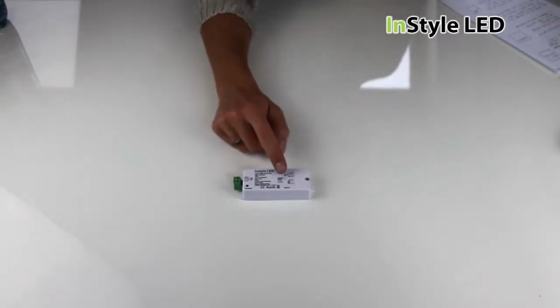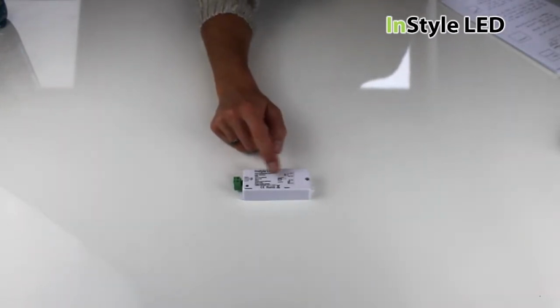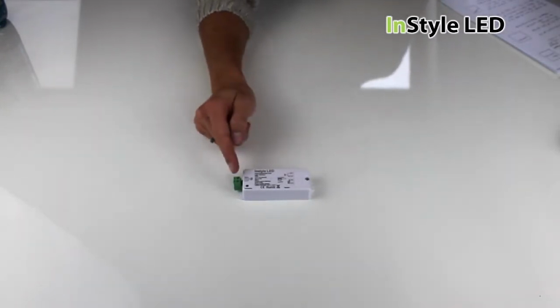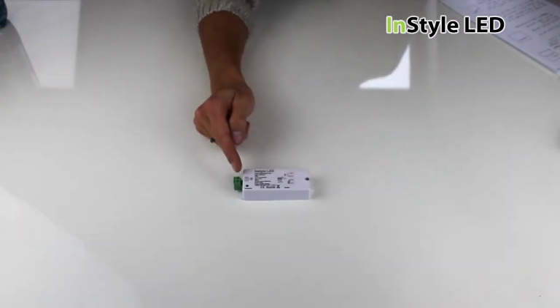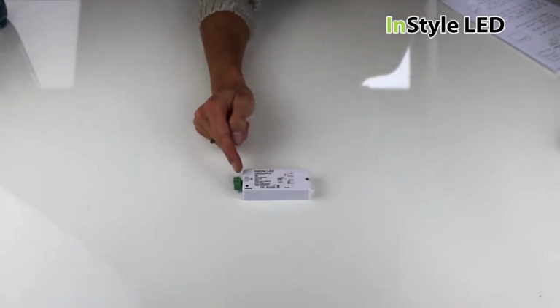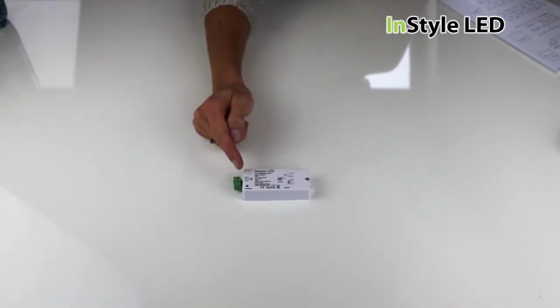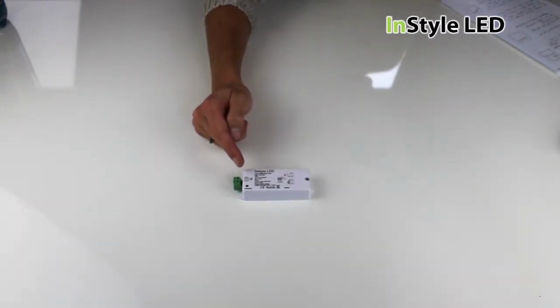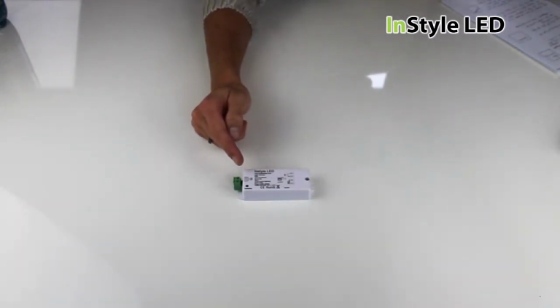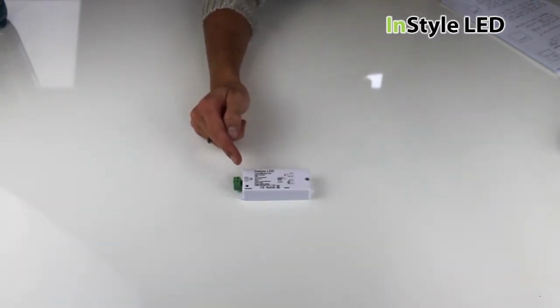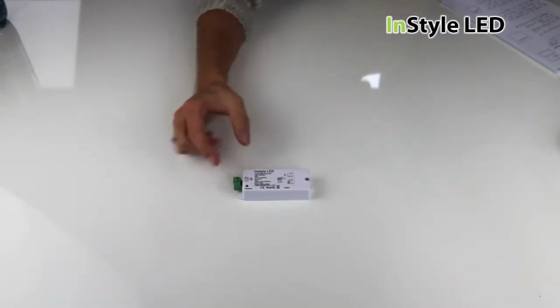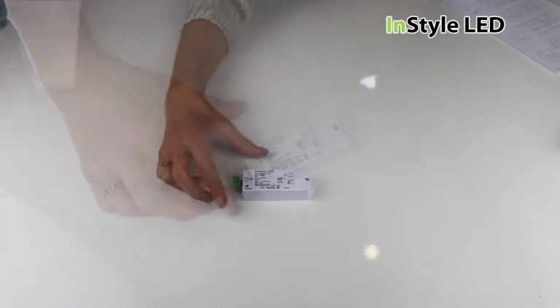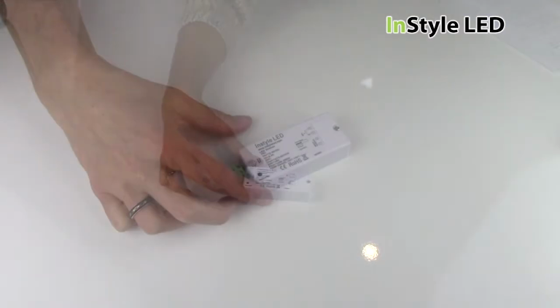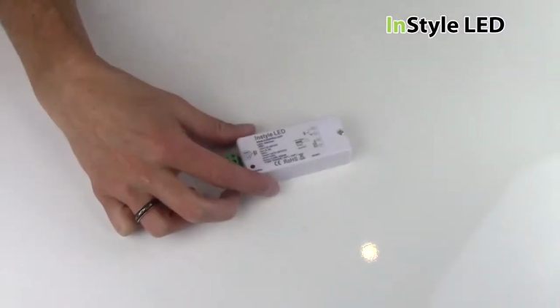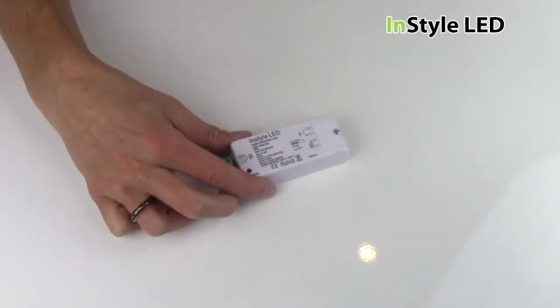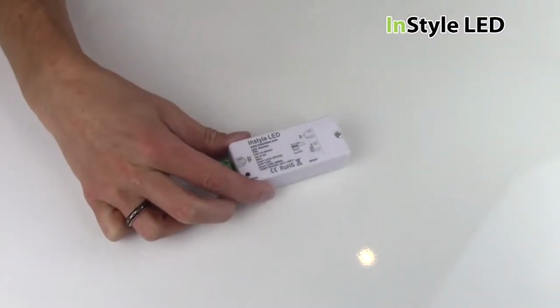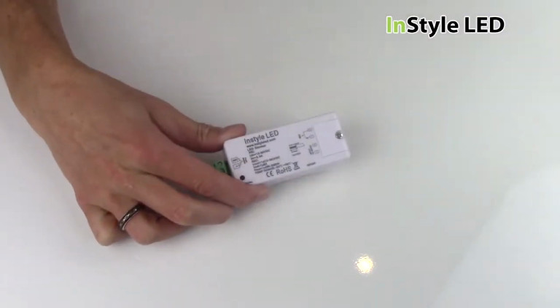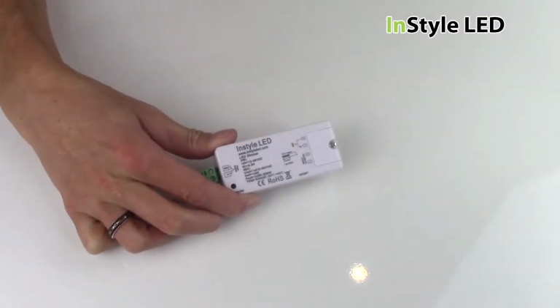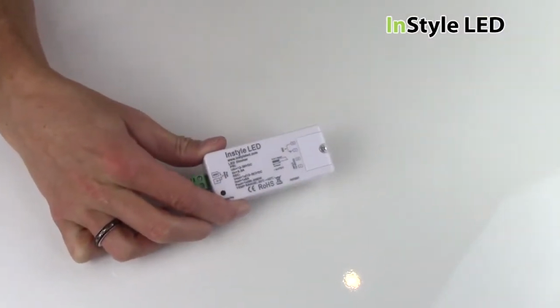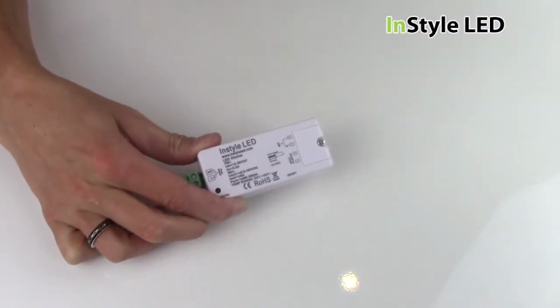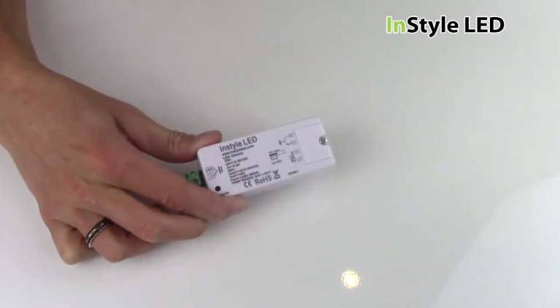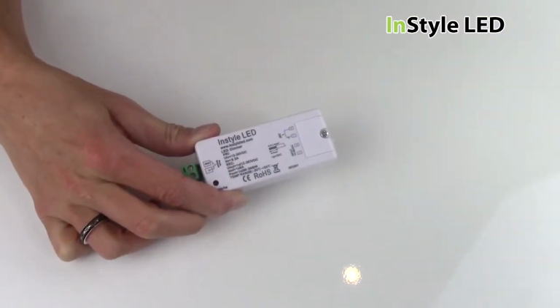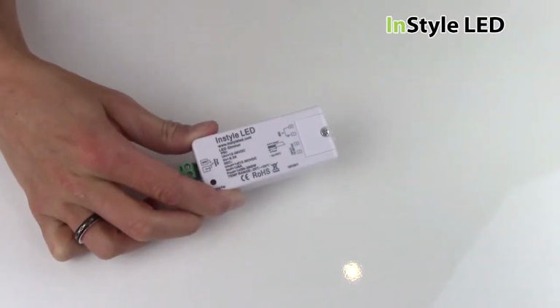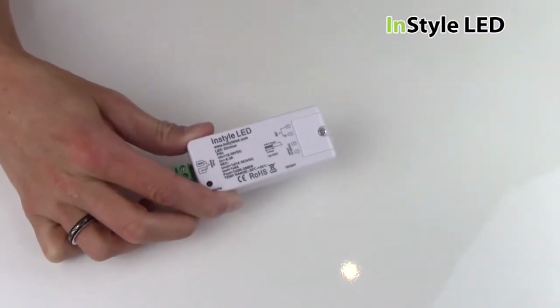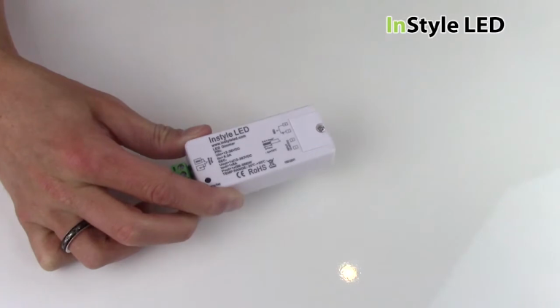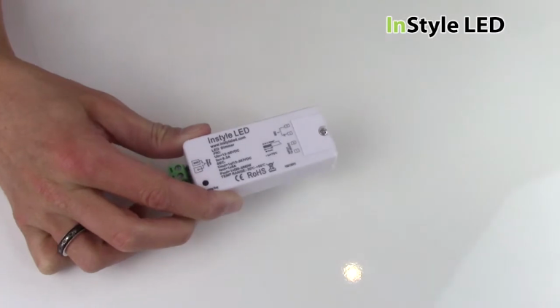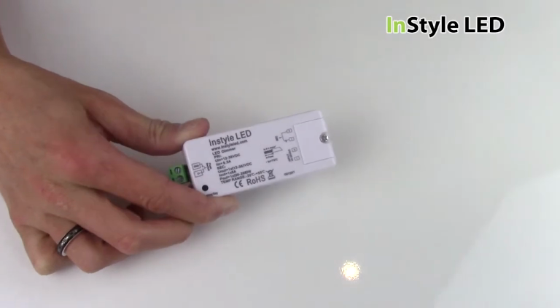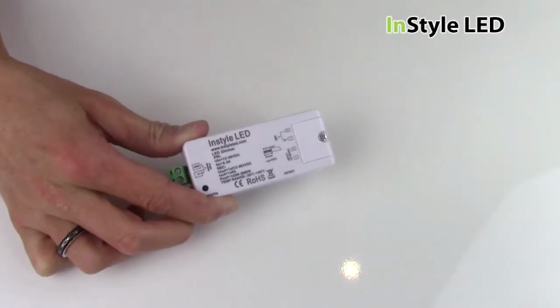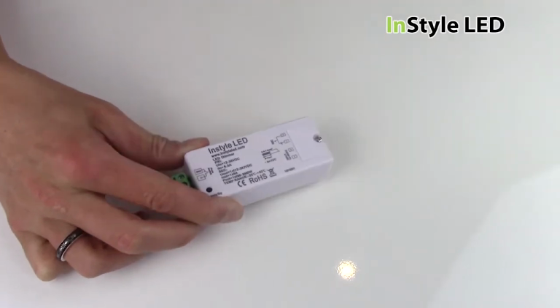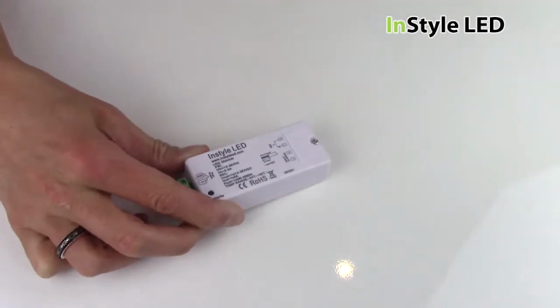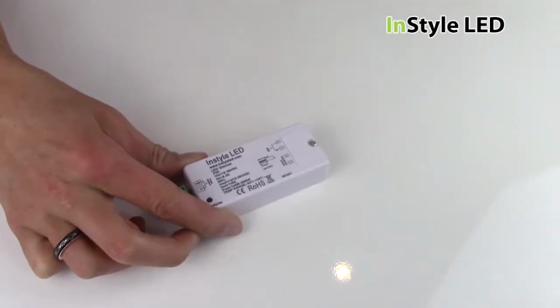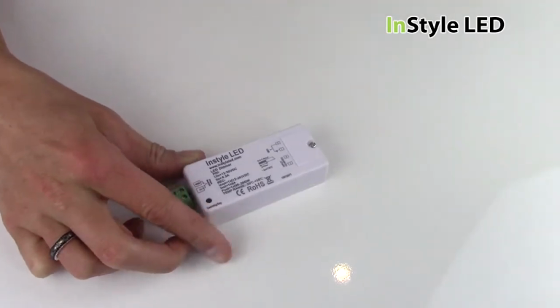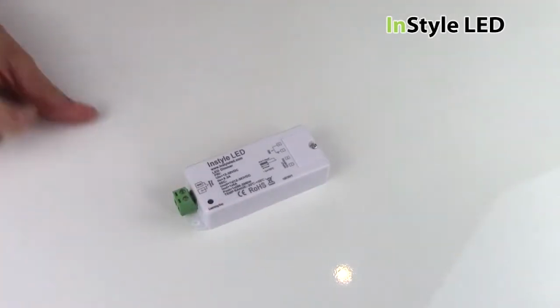The receiver will work with either 12V or 24V and has a maximum output of 8A. That is a maximum of 288W for 24V and 144W for 12V.